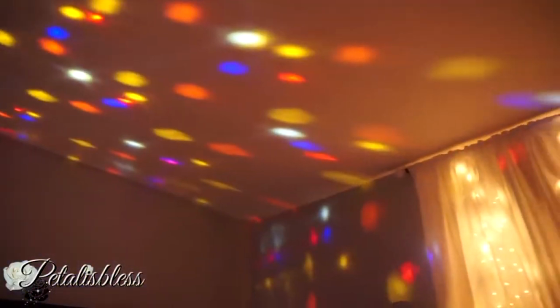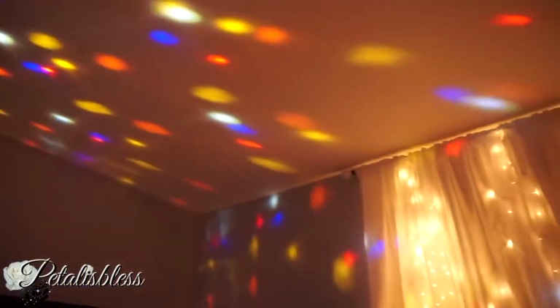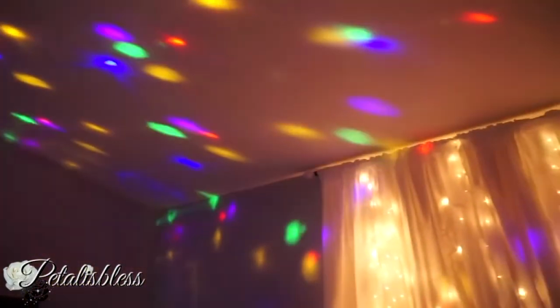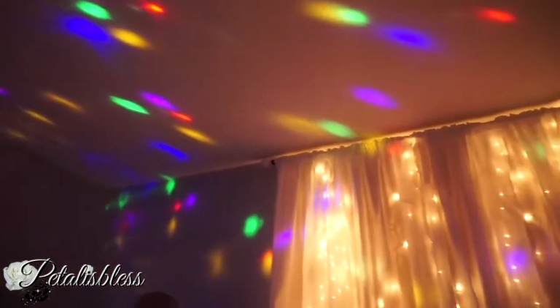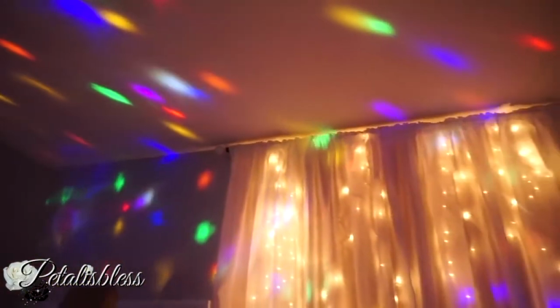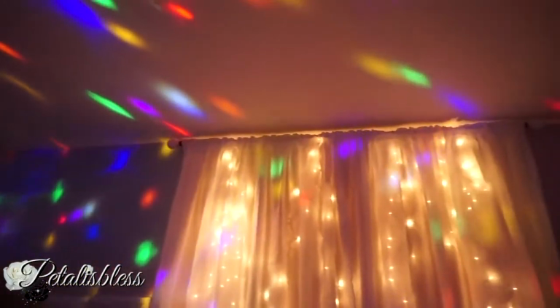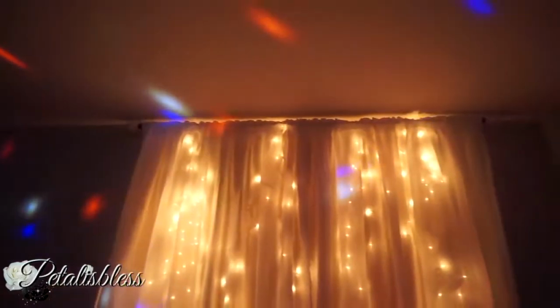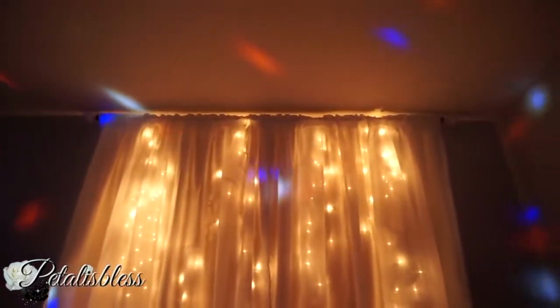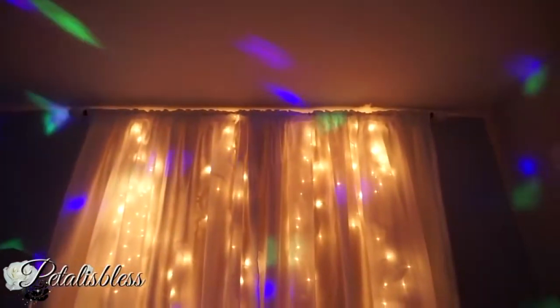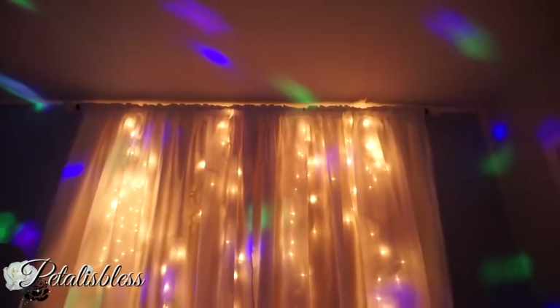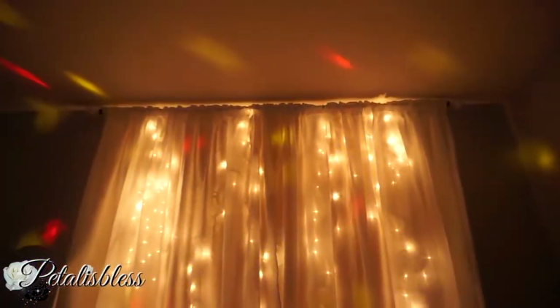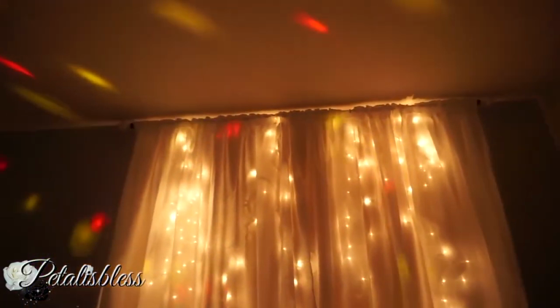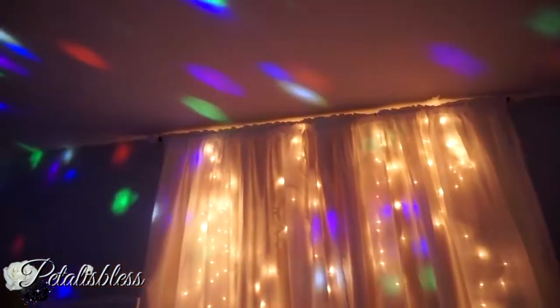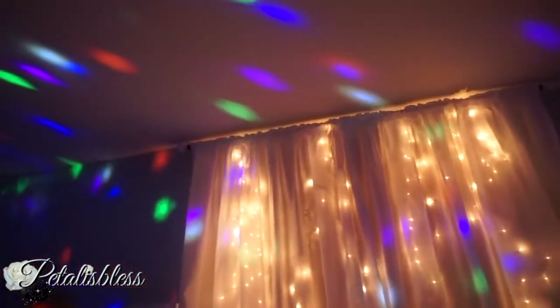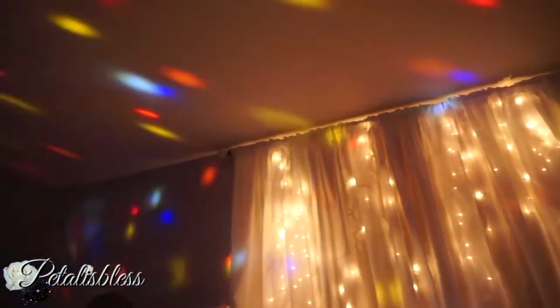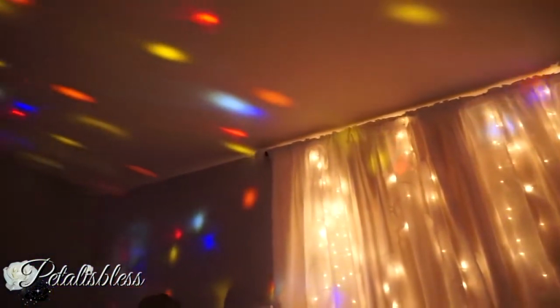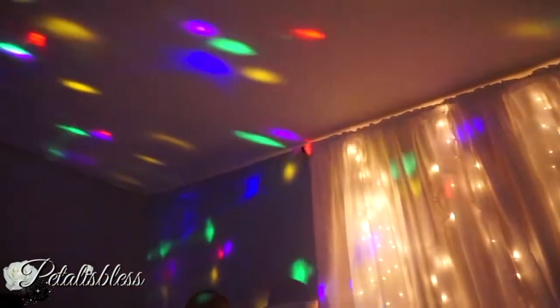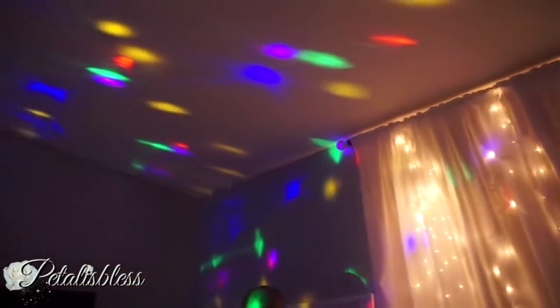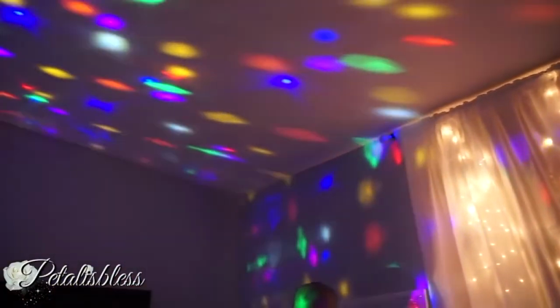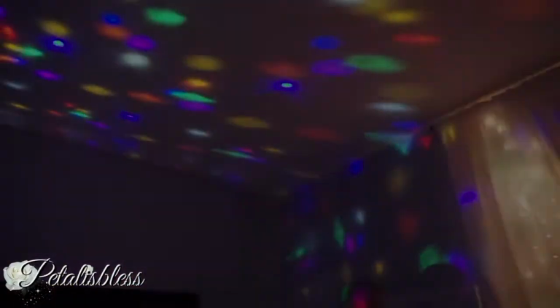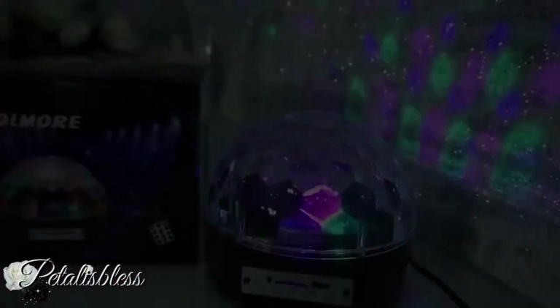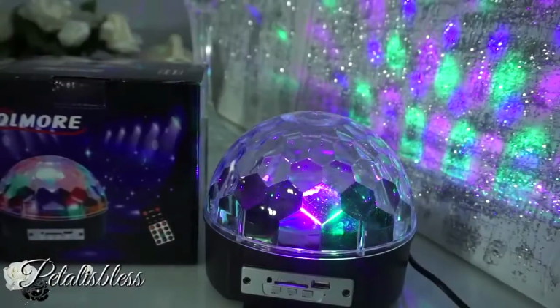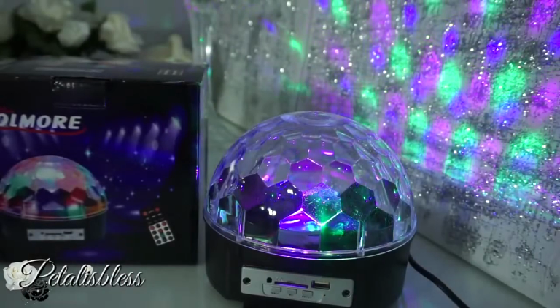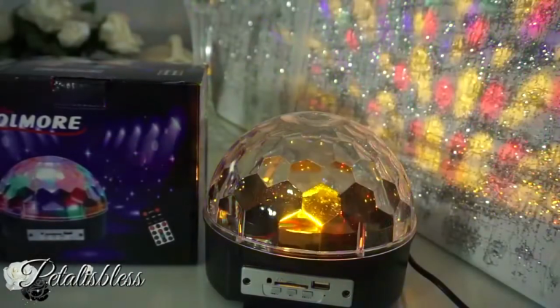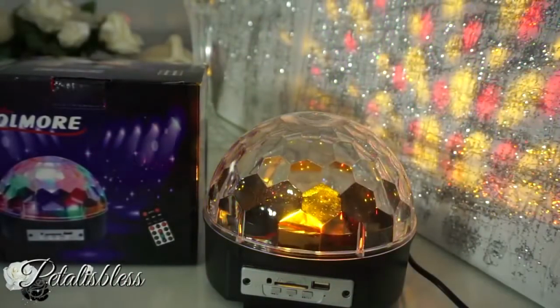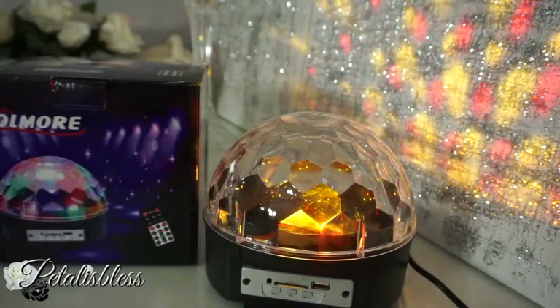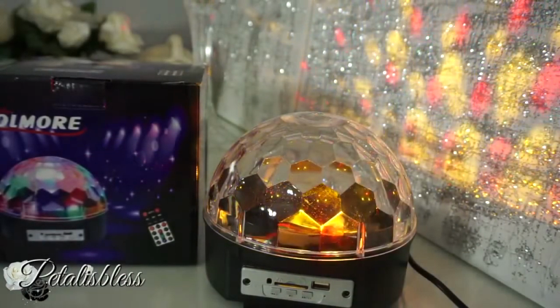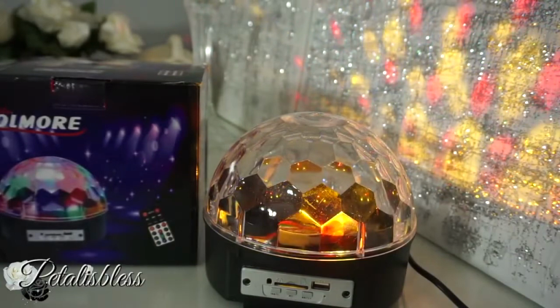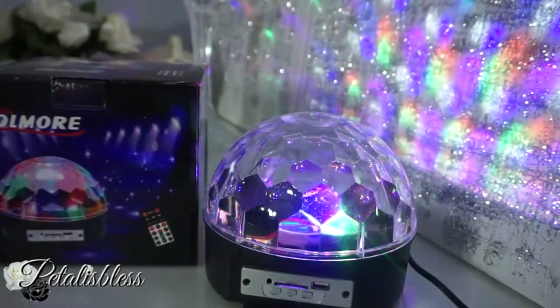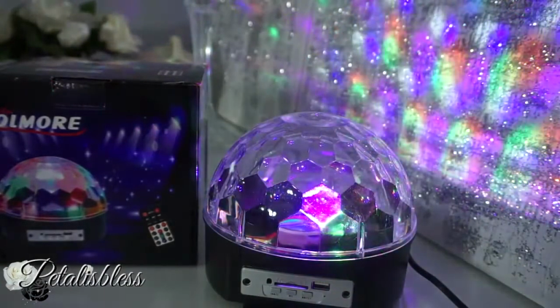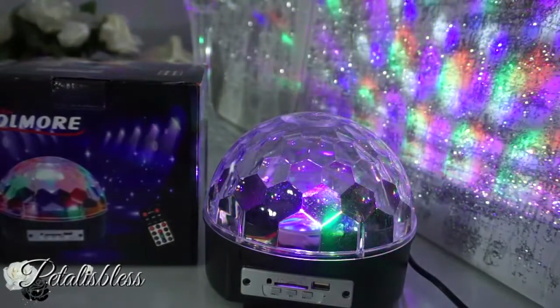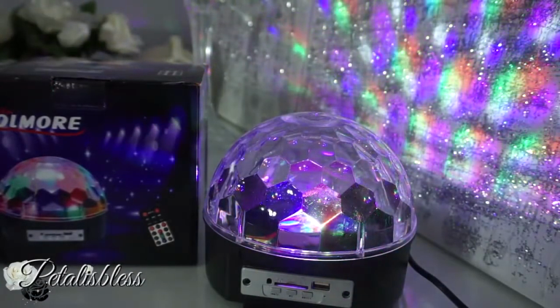Here's how they look over my curtains with my lights — see that added touch of extra light. You can place it anywhere you want. It's not just for parties, it's for your personal use too.